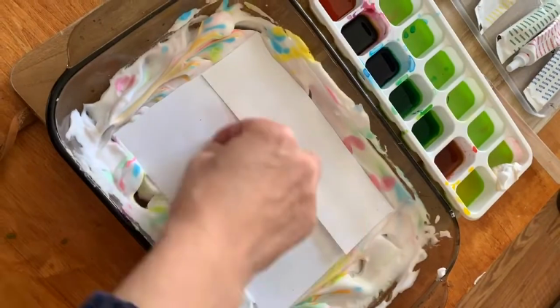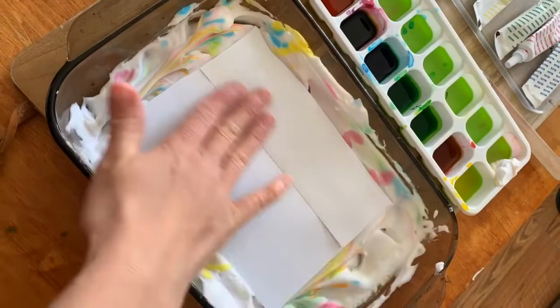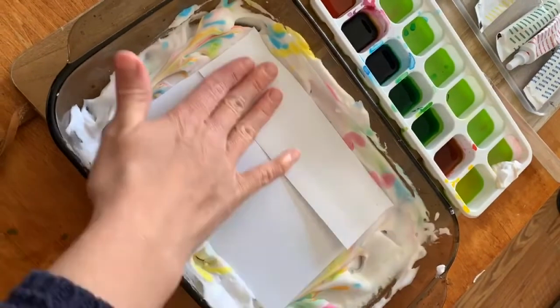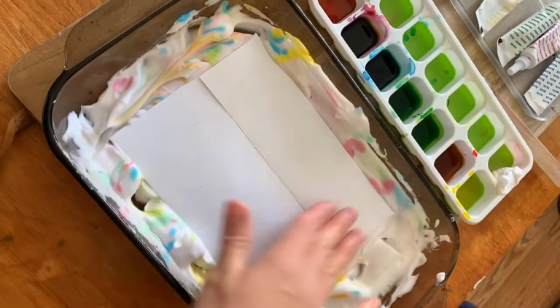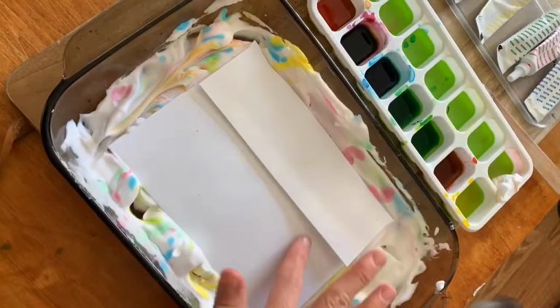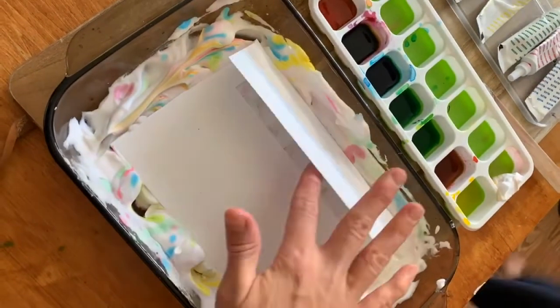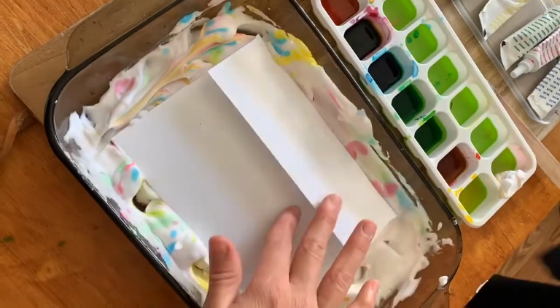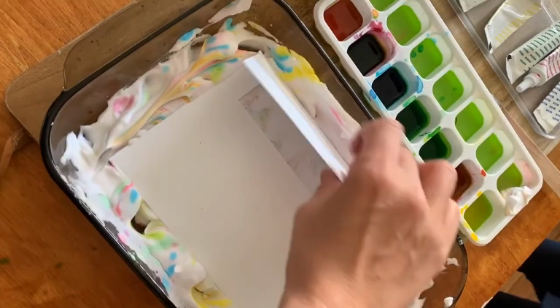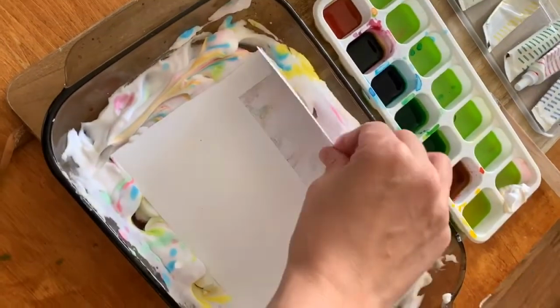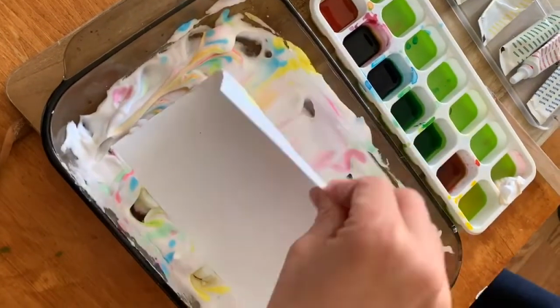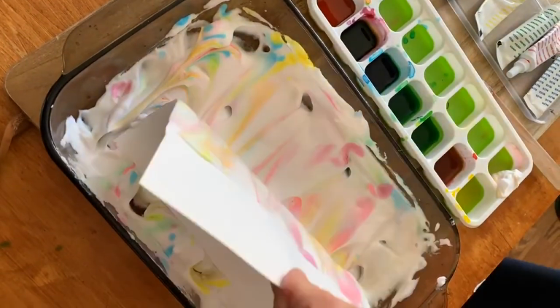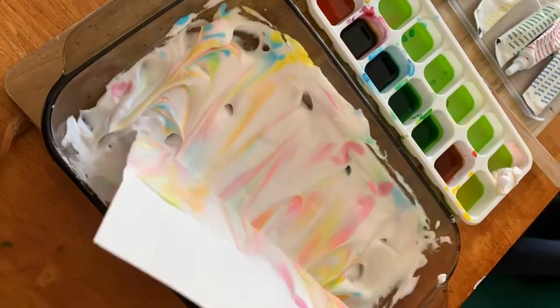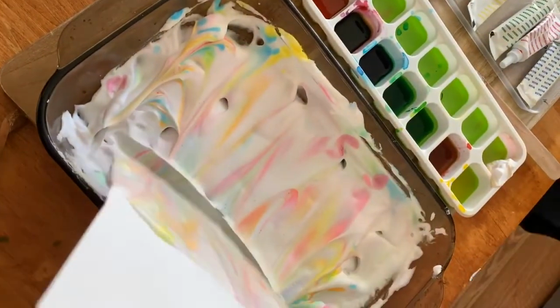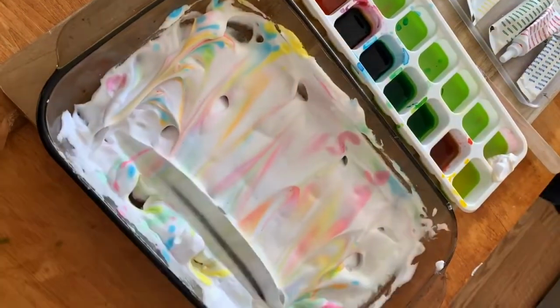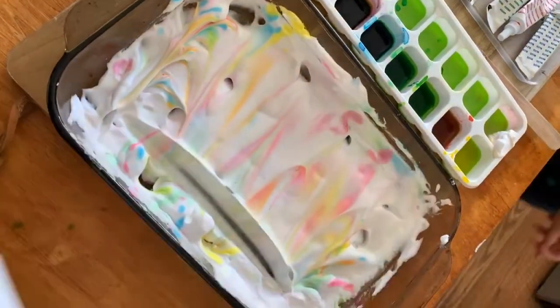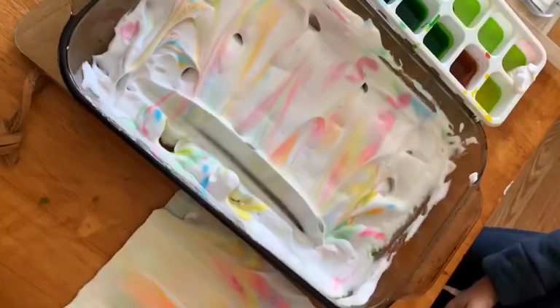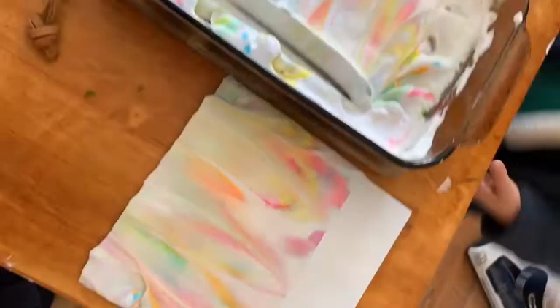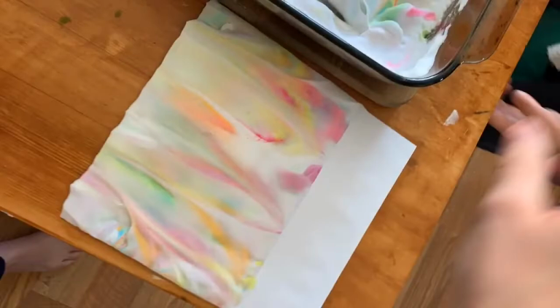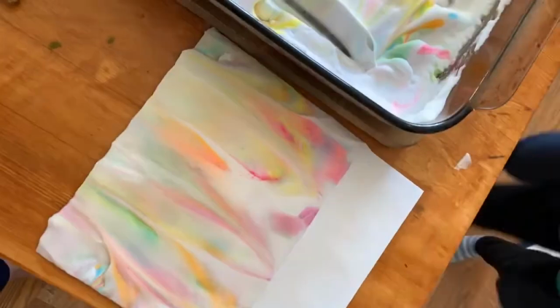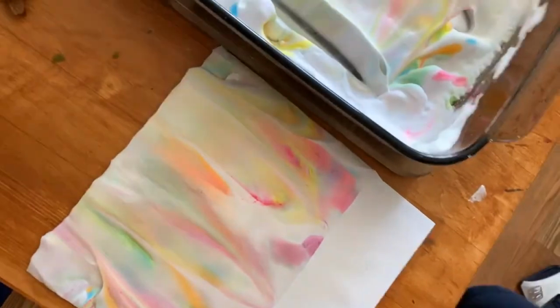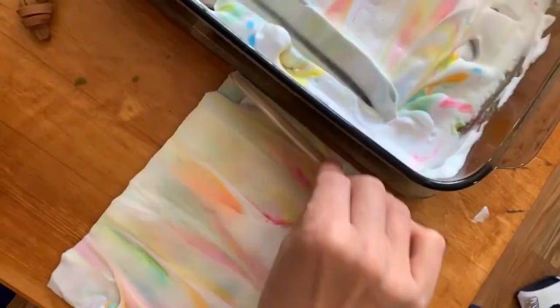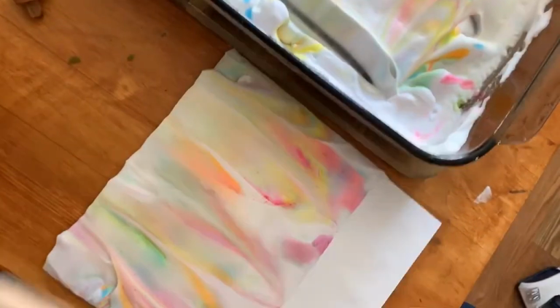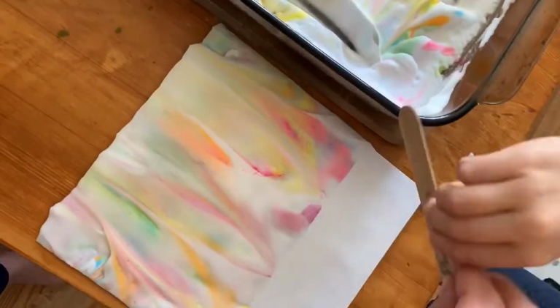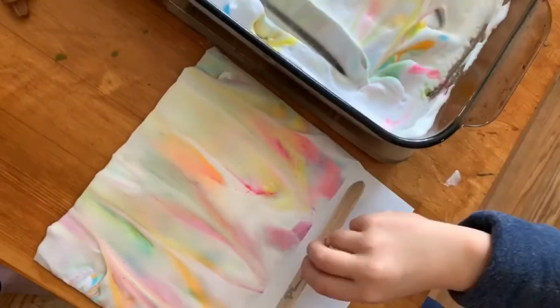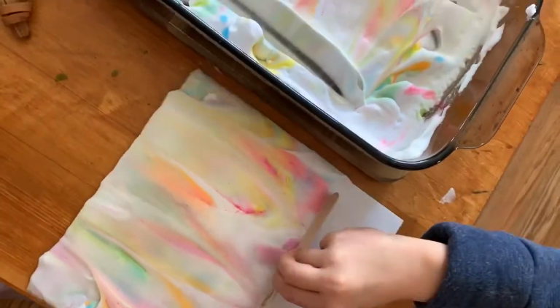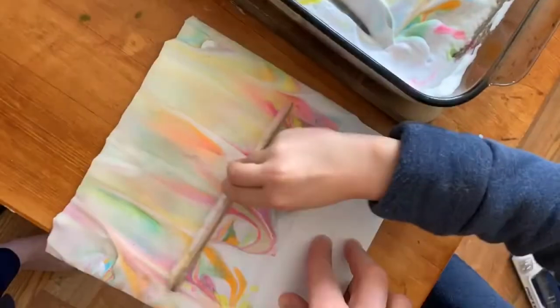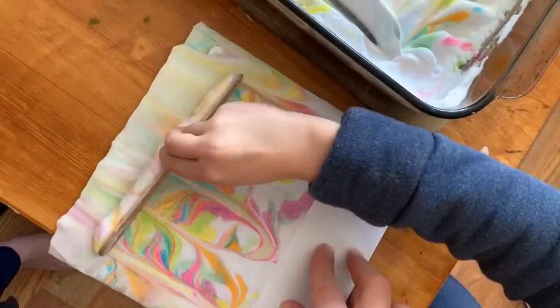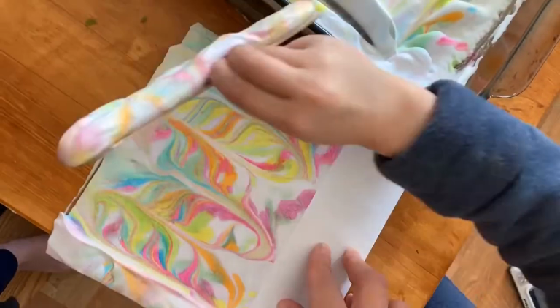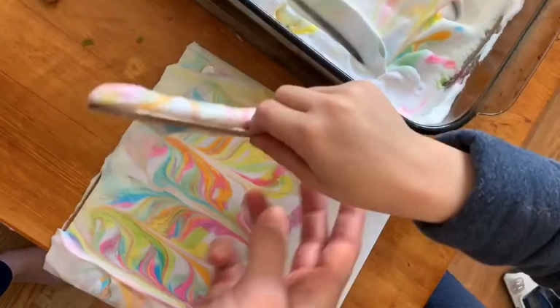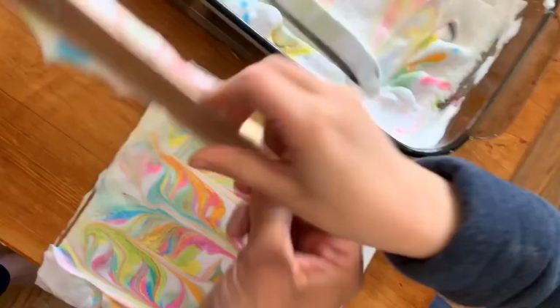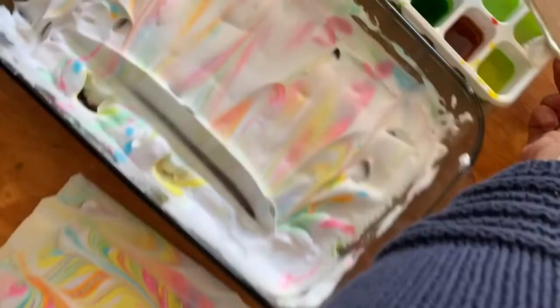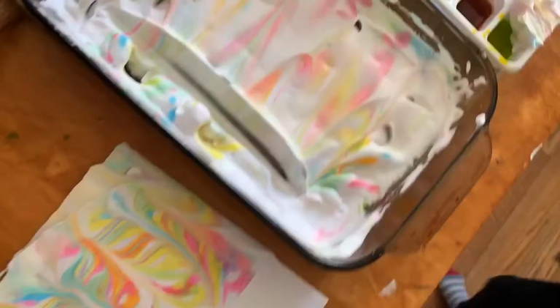After that, you place your envelope in, peel it off, and you can use that same stick to scrape off the excess shaving cream.